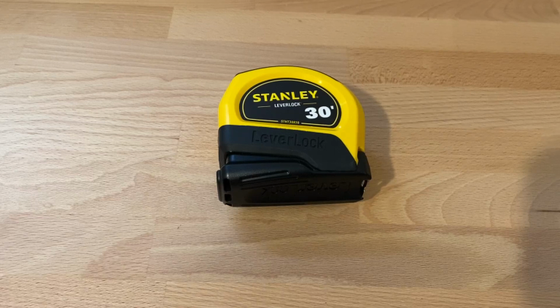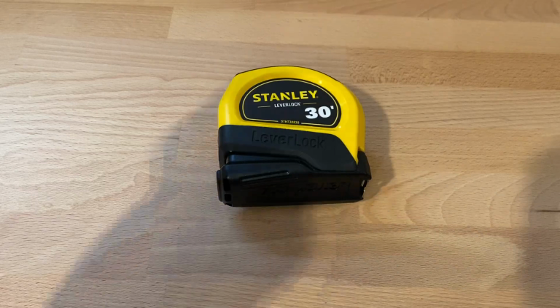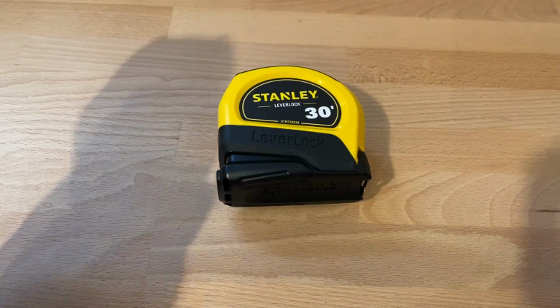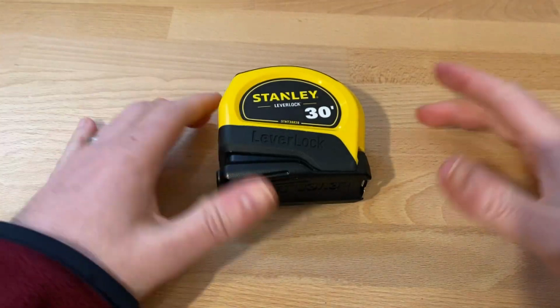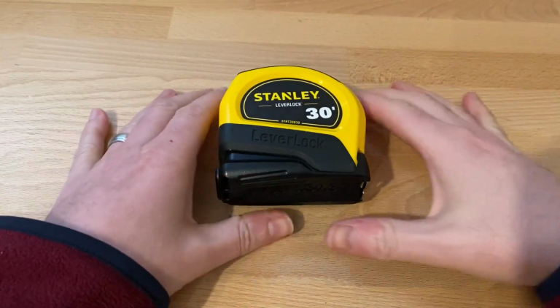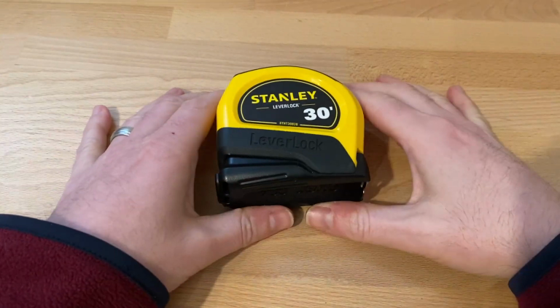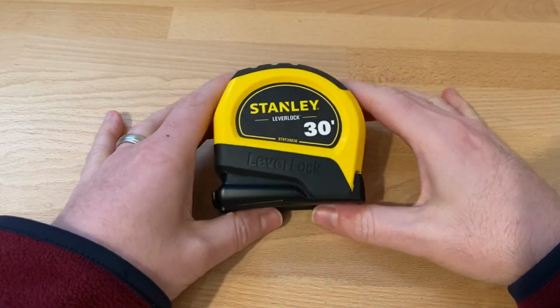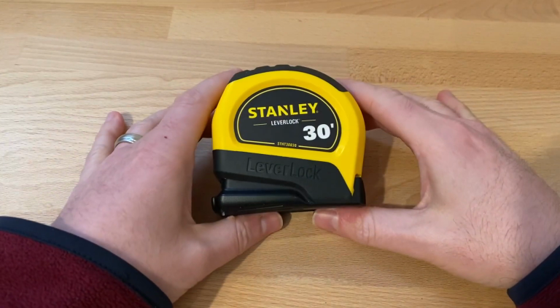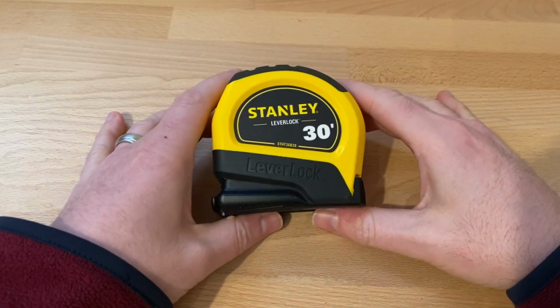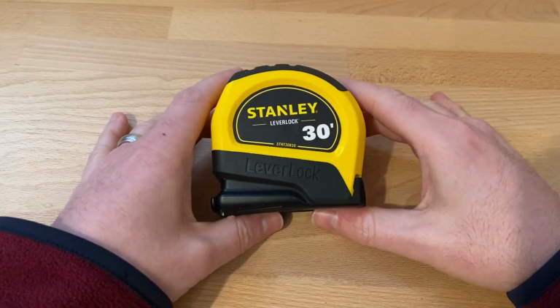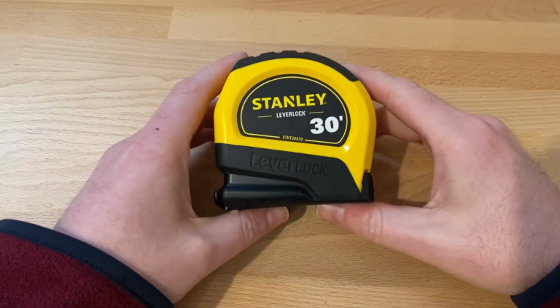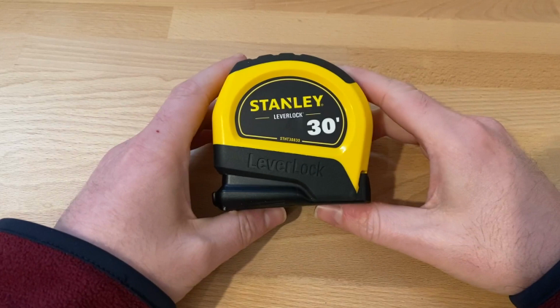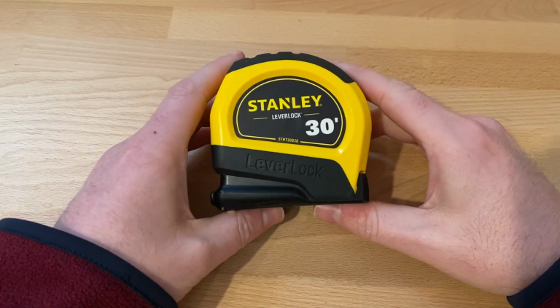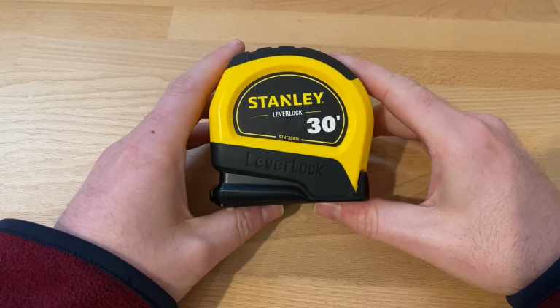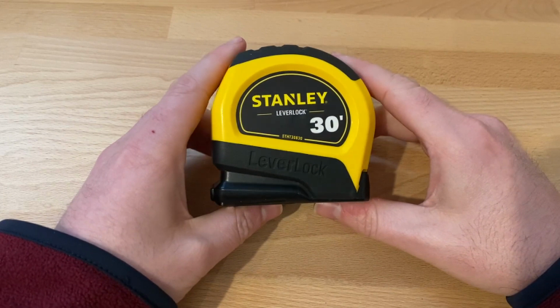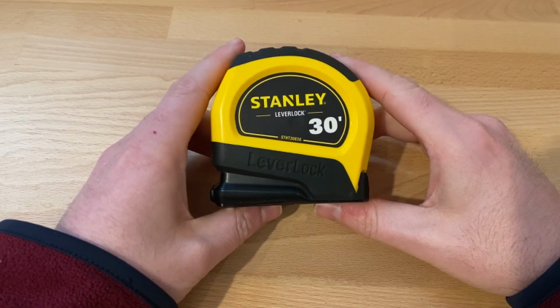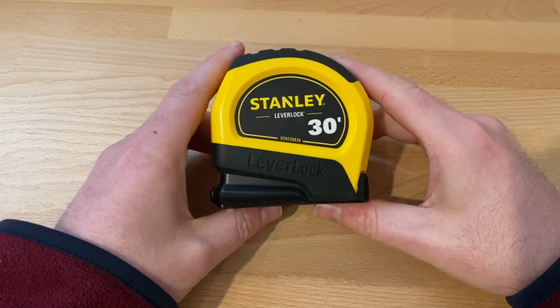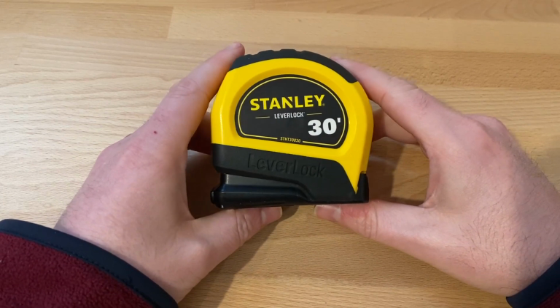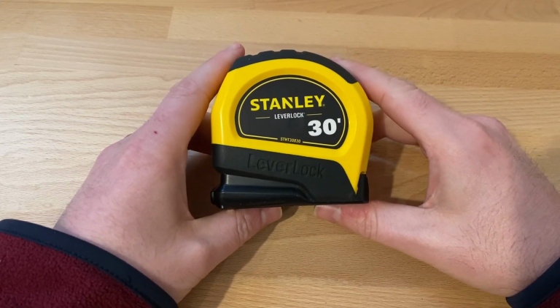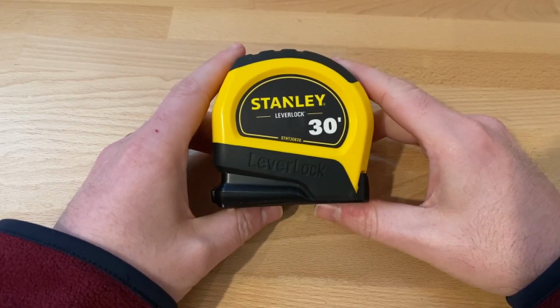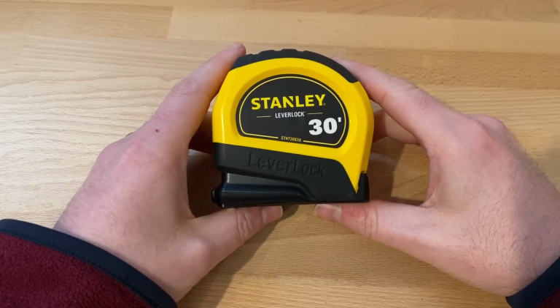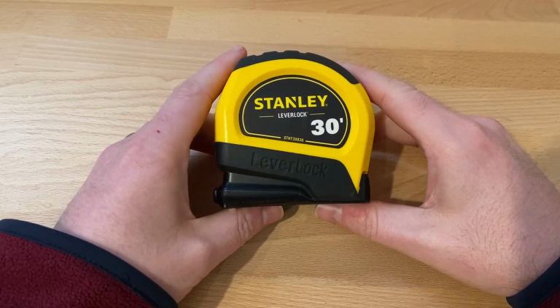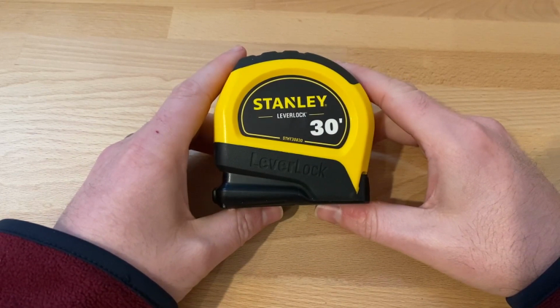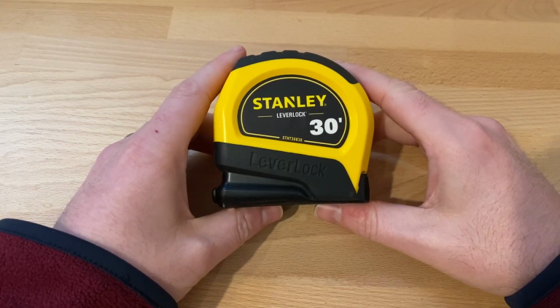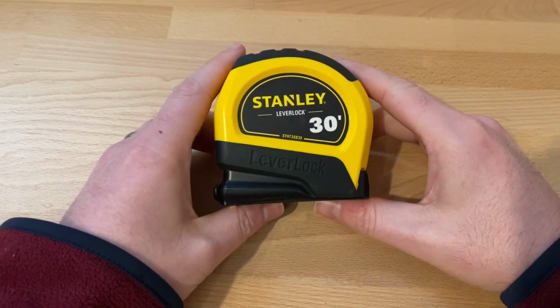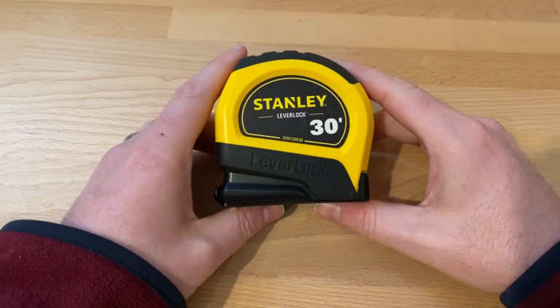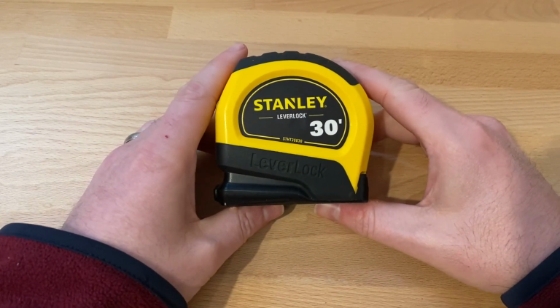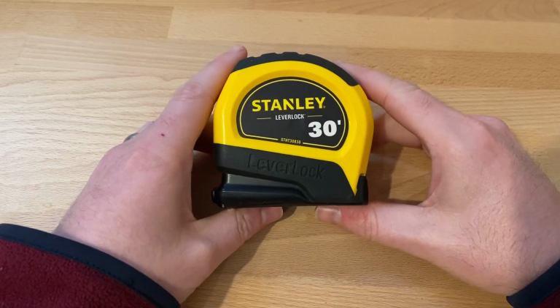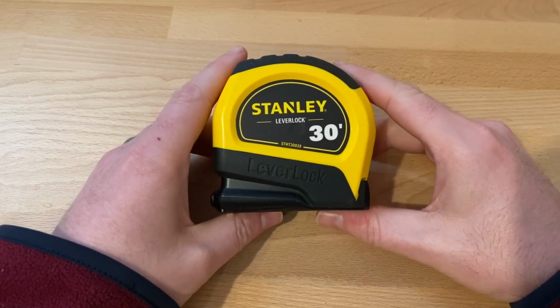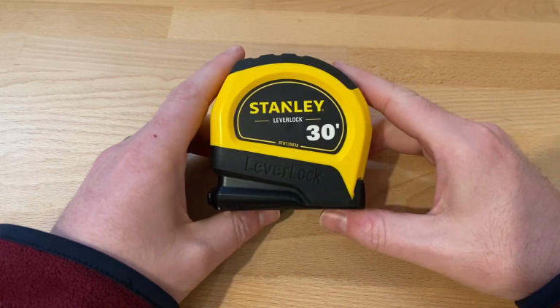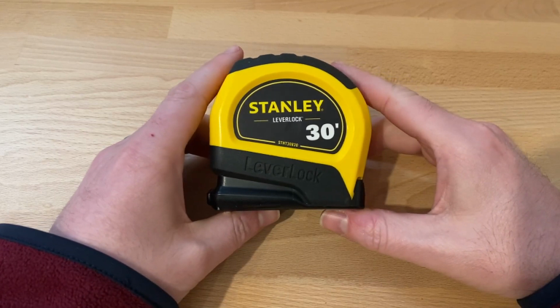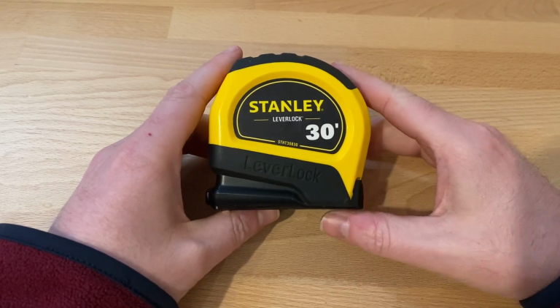Hey everyone, how's it going? This is the Stanley 30-foot lever lock tape measure. I really like this one because it's easy to use. All tape measures are fairly simple to use, but this one locks on its own.